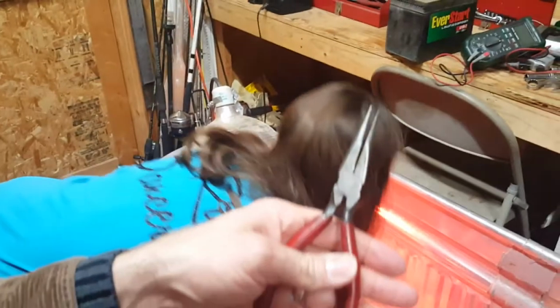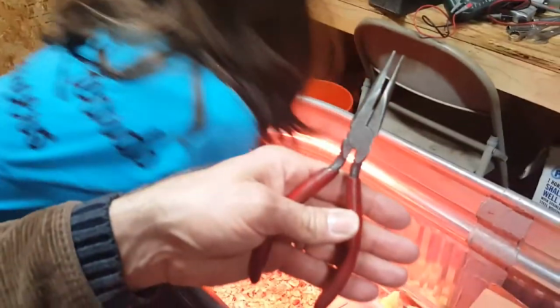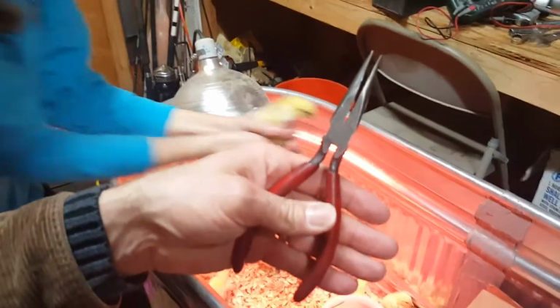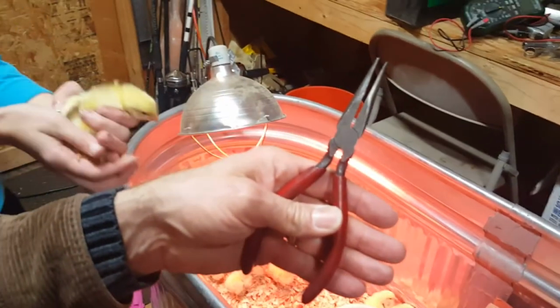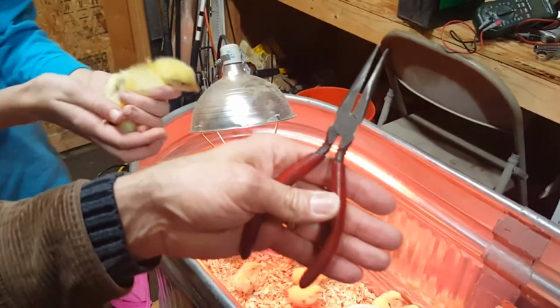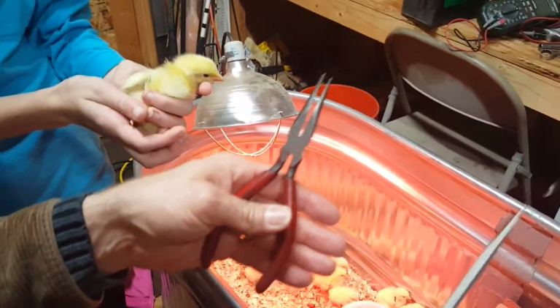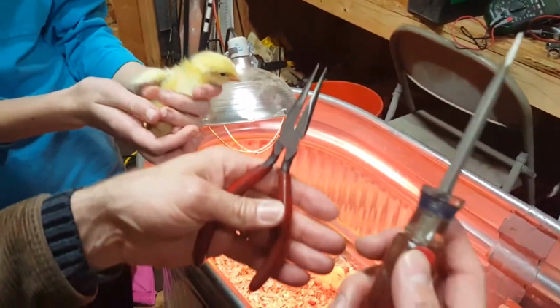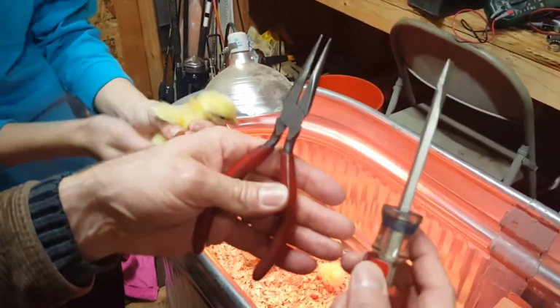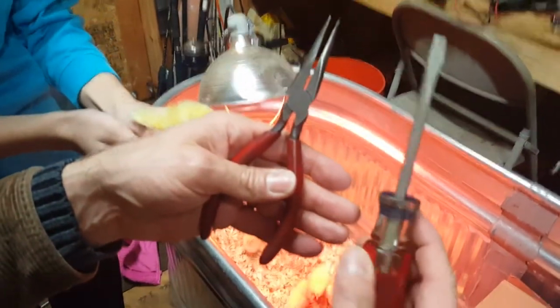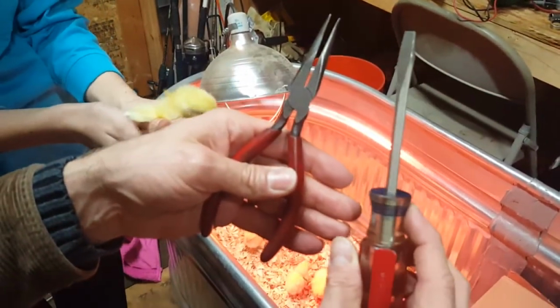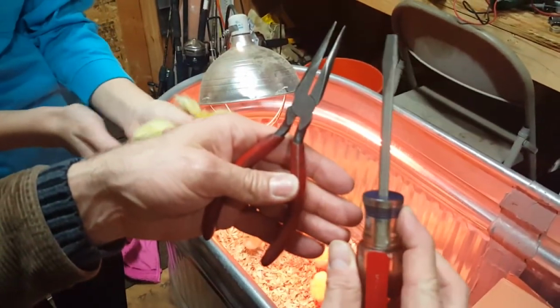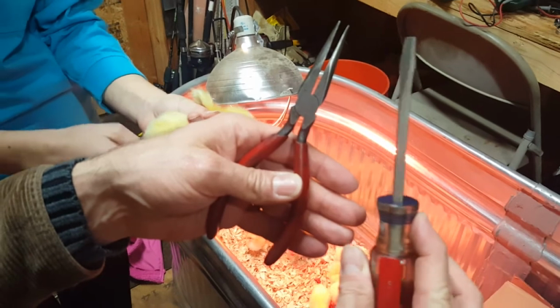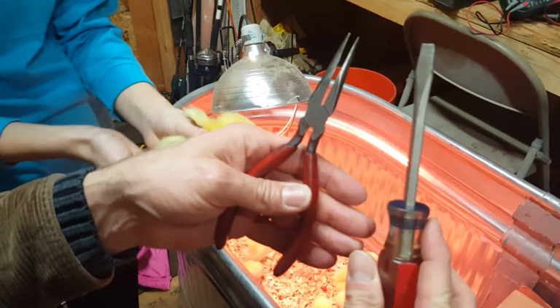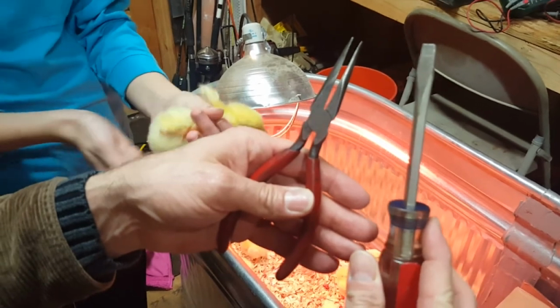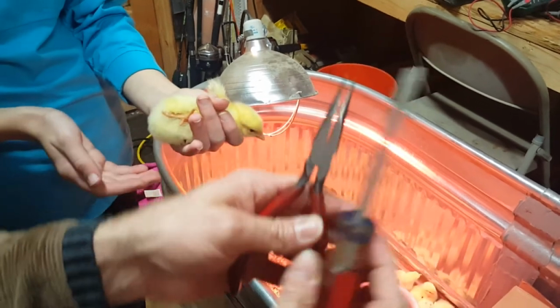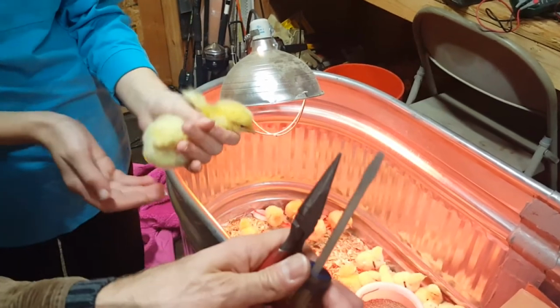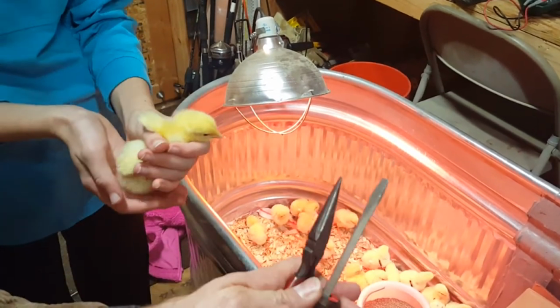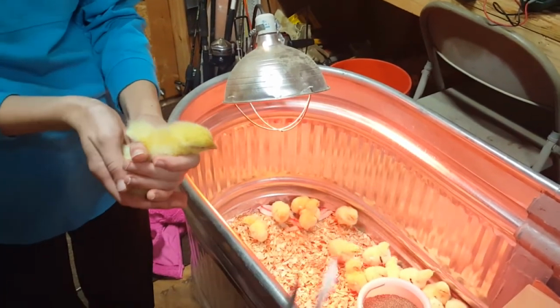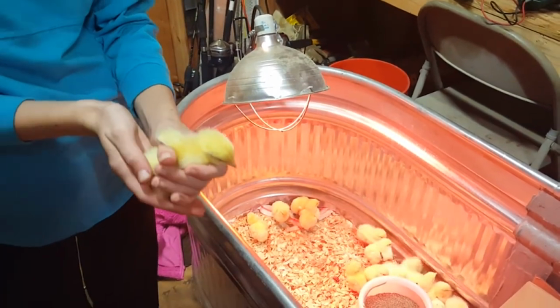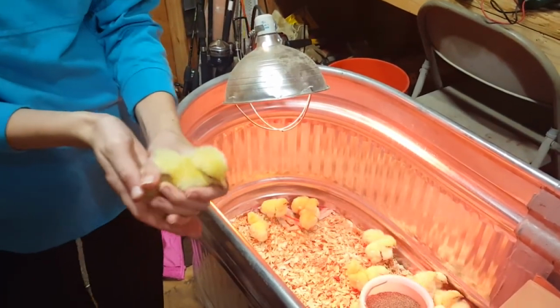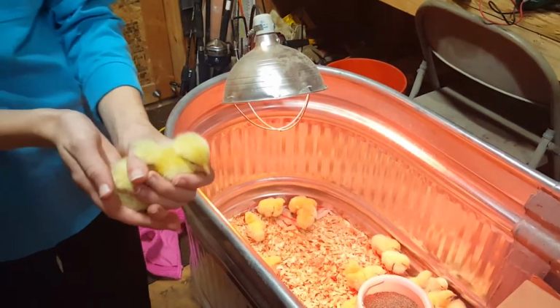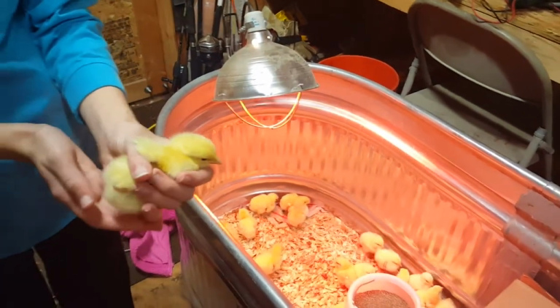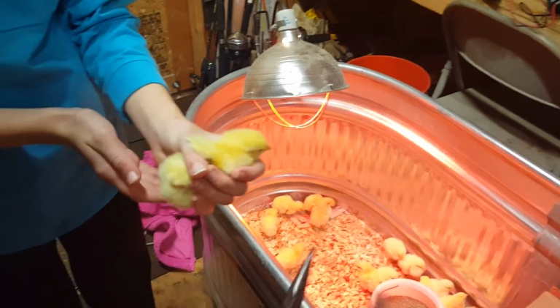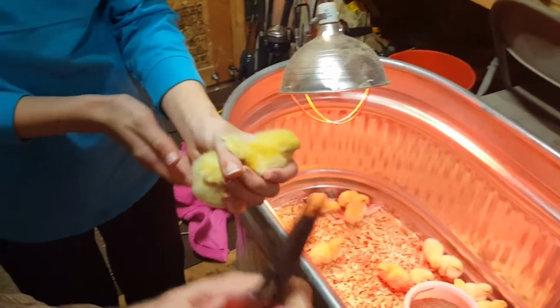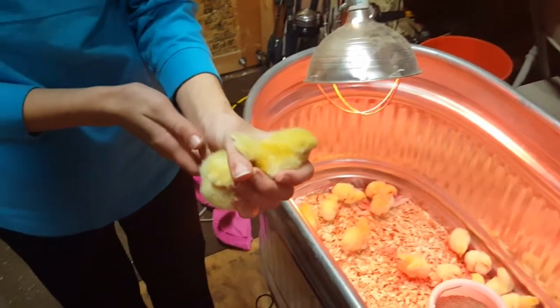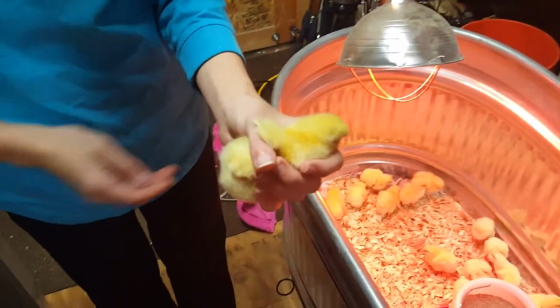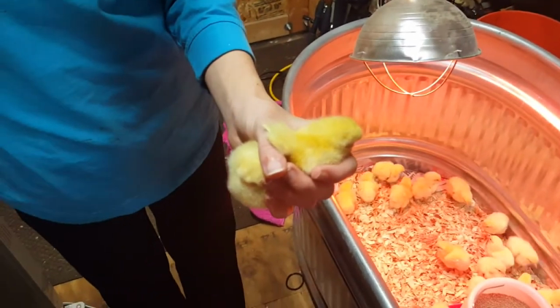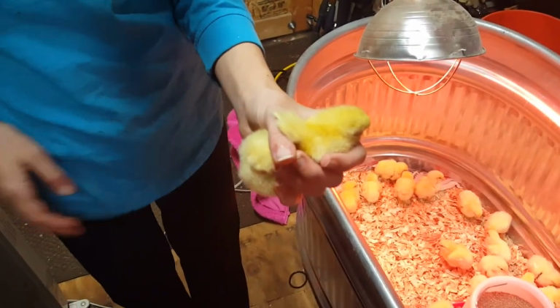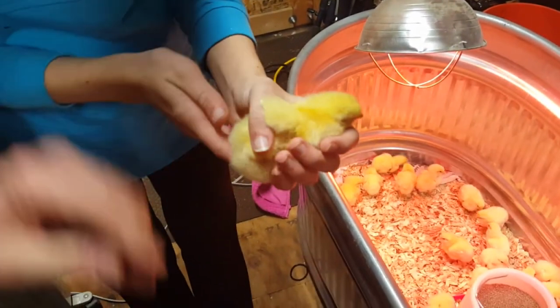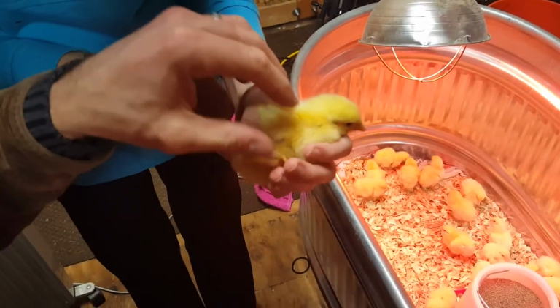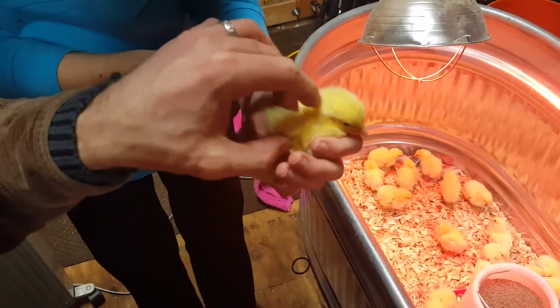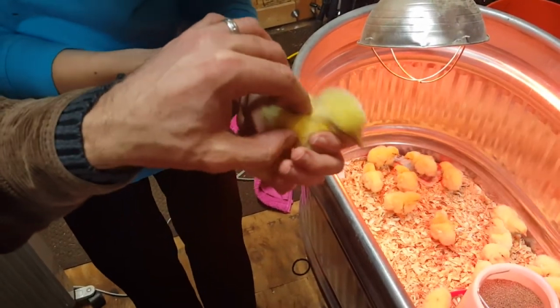For this you need a pair of needle nose pliers and a regular screwdriver with a fairly wide blade, and a kid with an extra set of hands to hold the chick so that you can do the adjustment with two hands. Here, let's take a closer look.